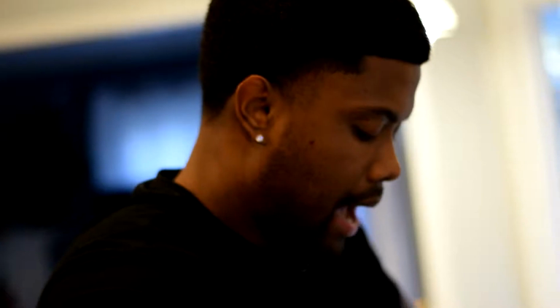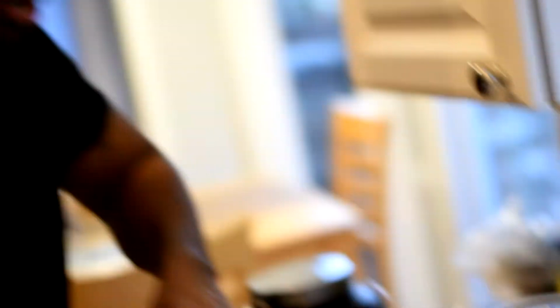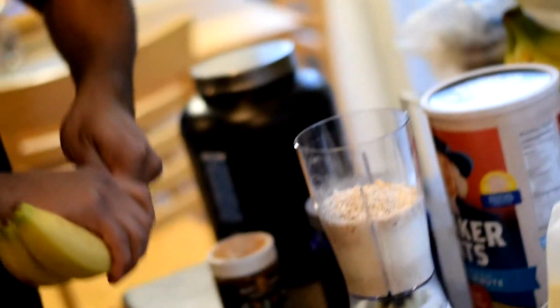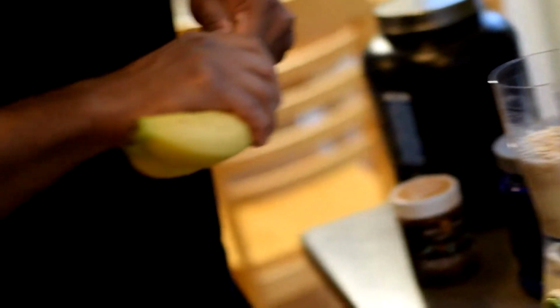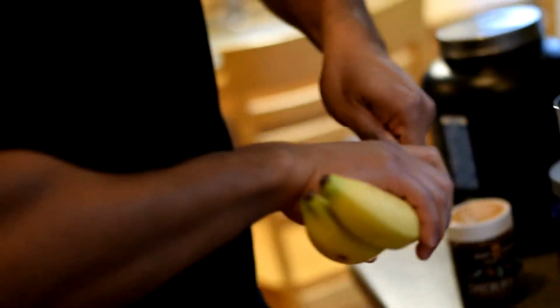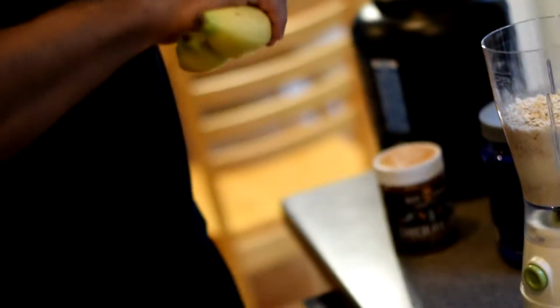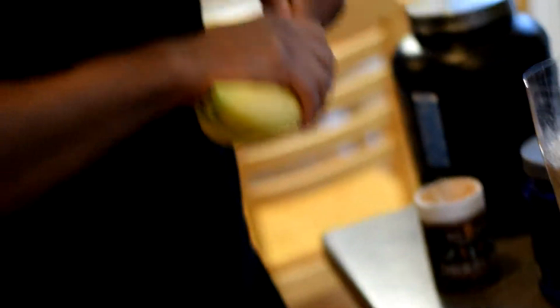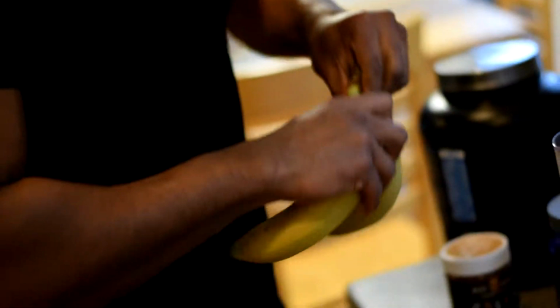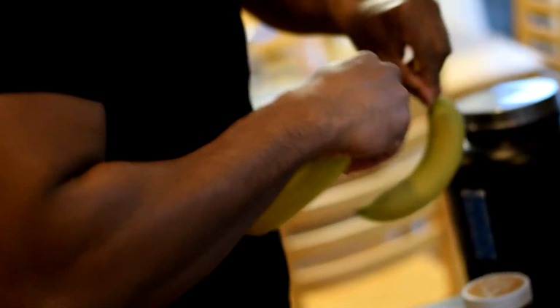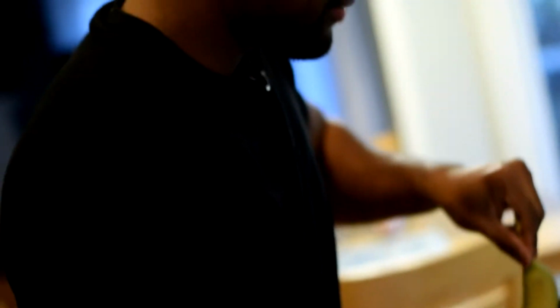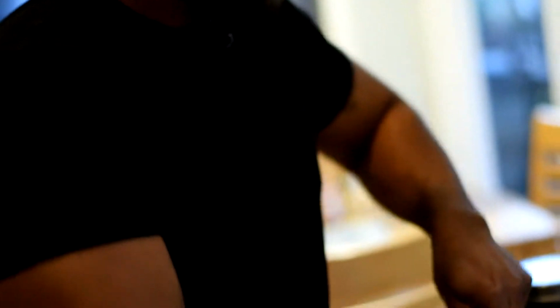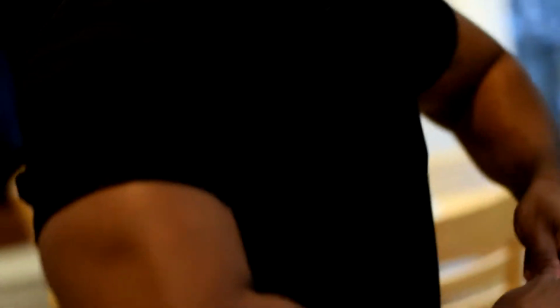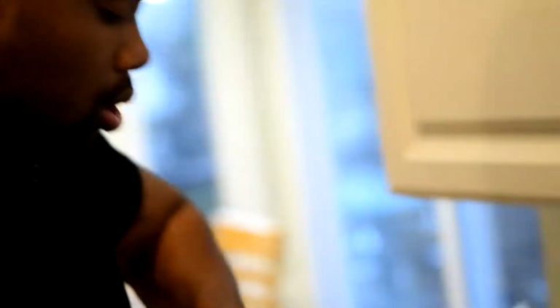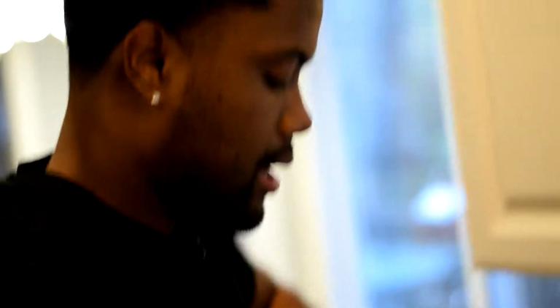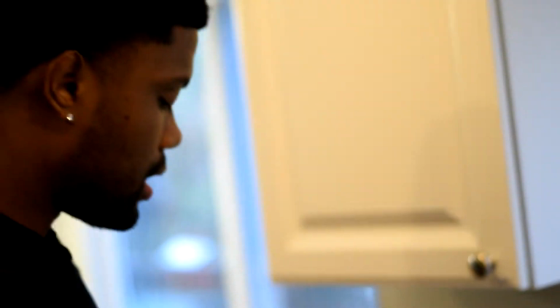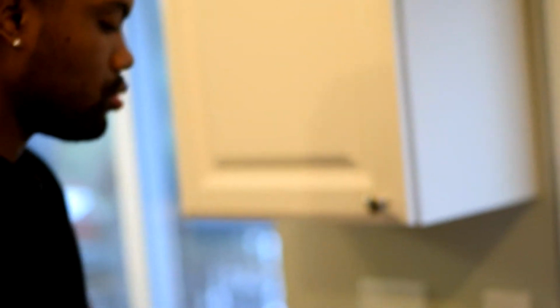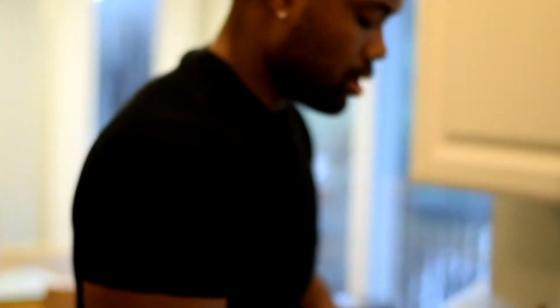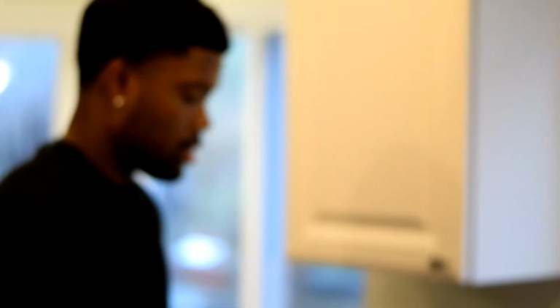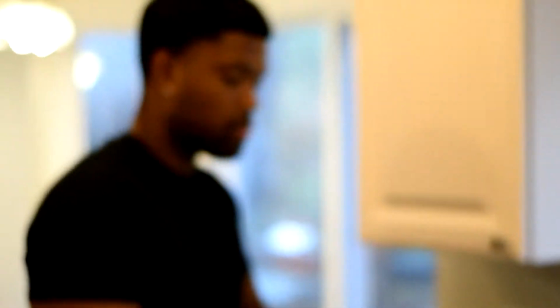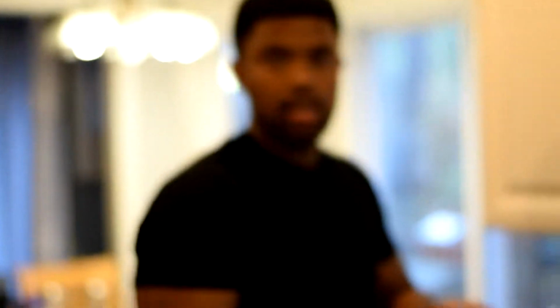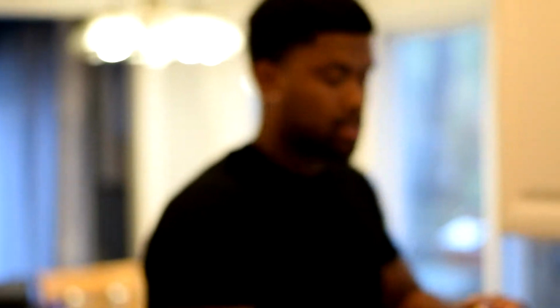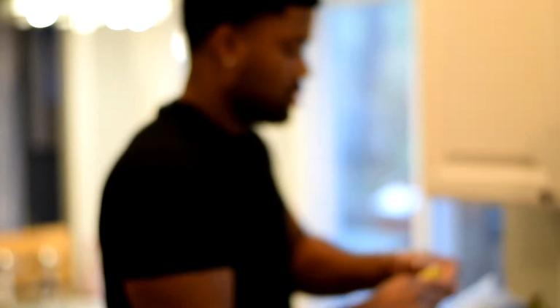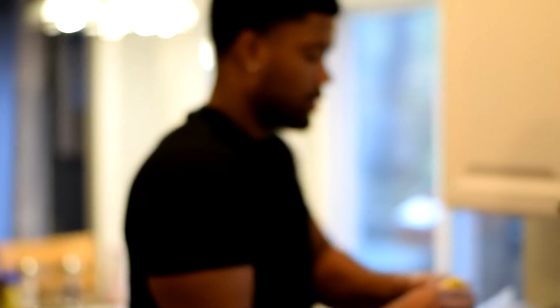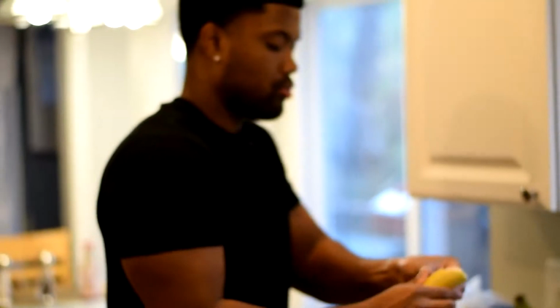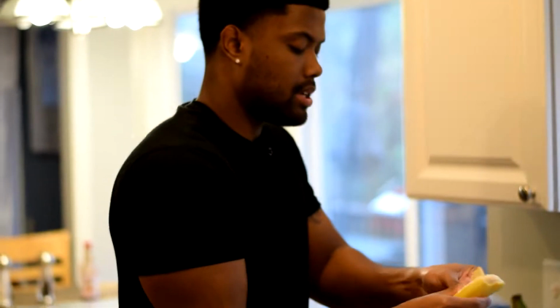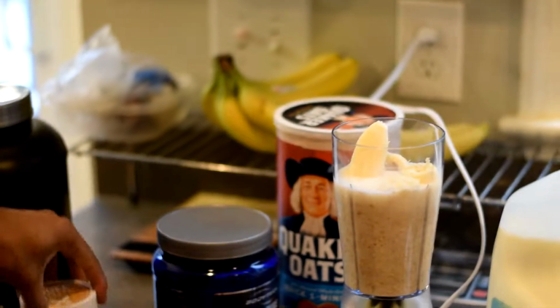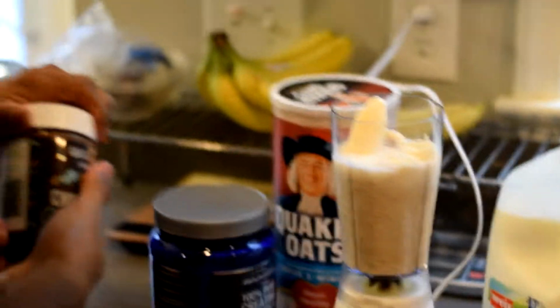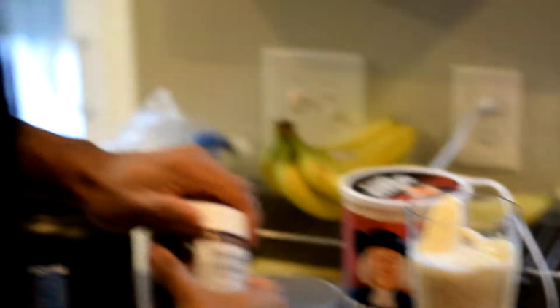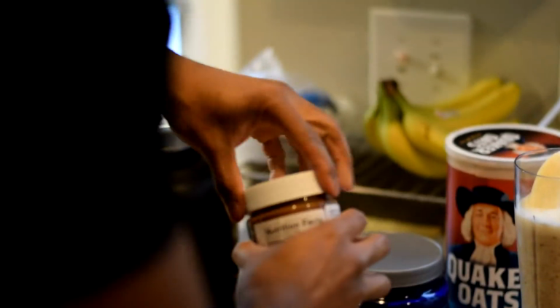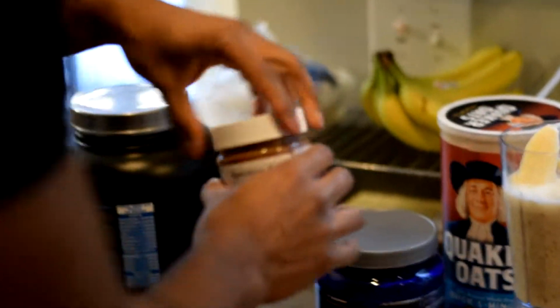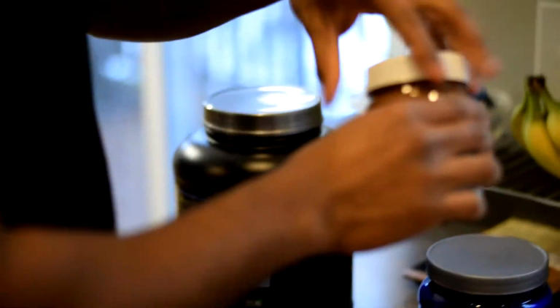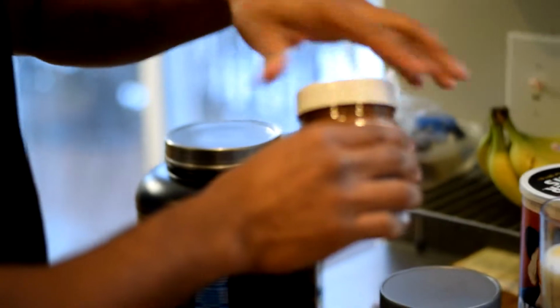Then we're going to go ahead and throw our bananas in here. I usually freeze my bananas — that keeps them fresh, and you can just go ahead and throw them into your smoothie.